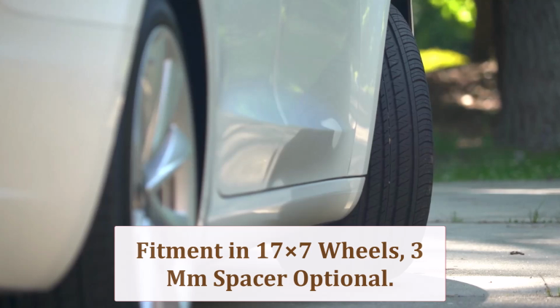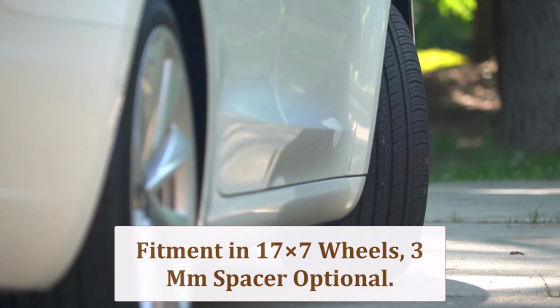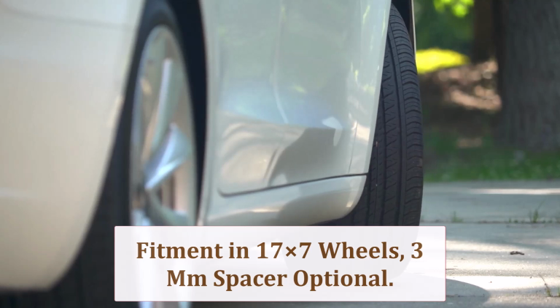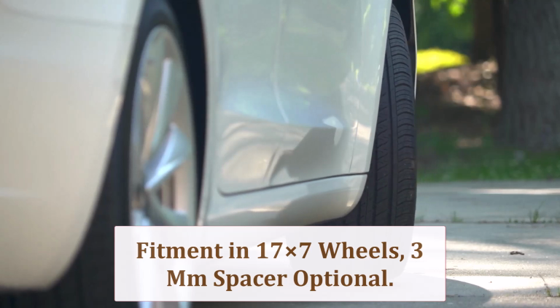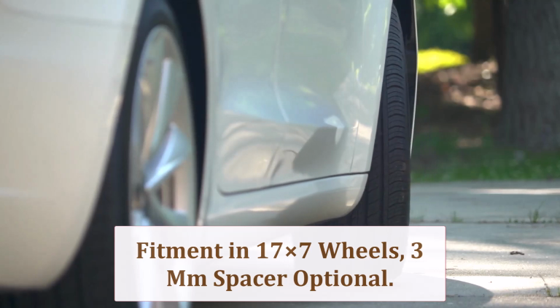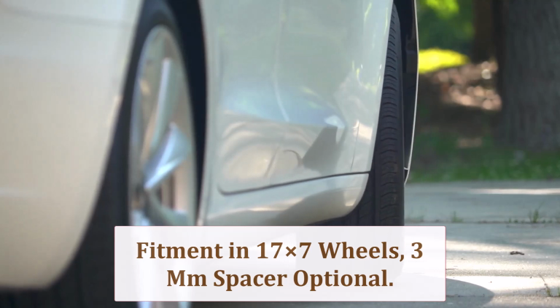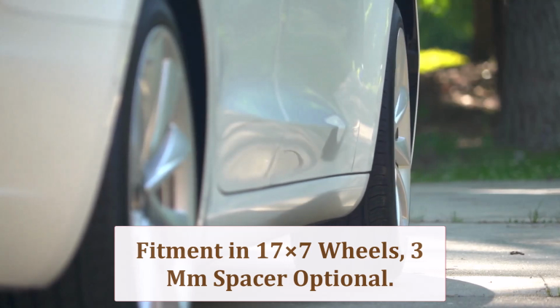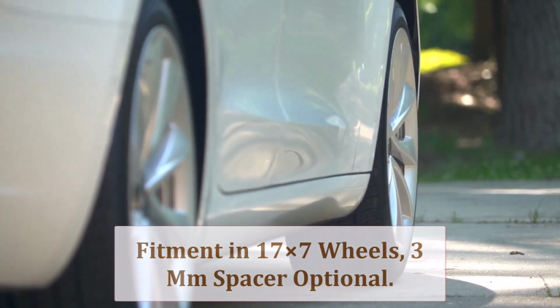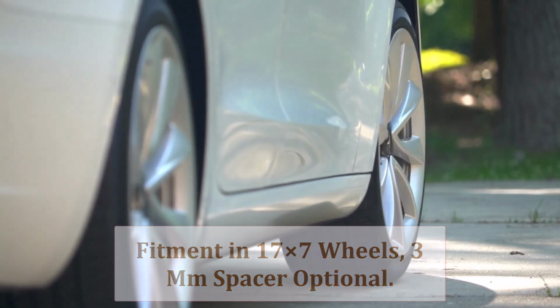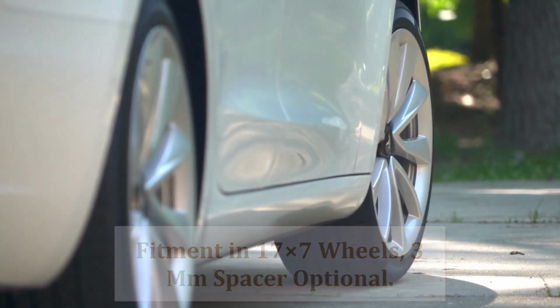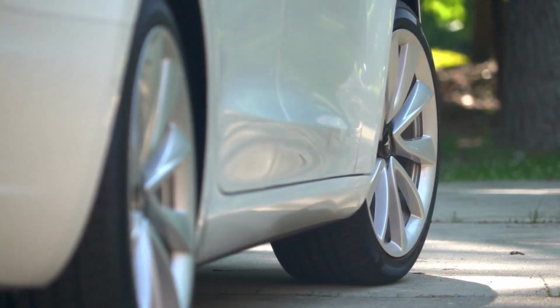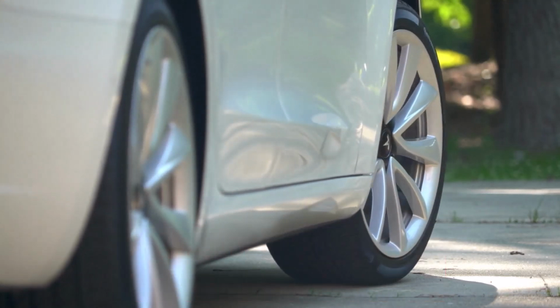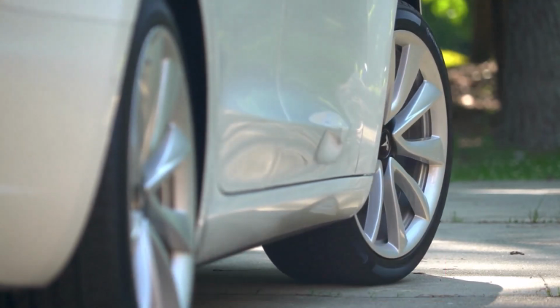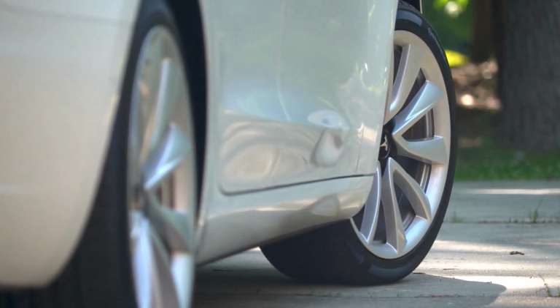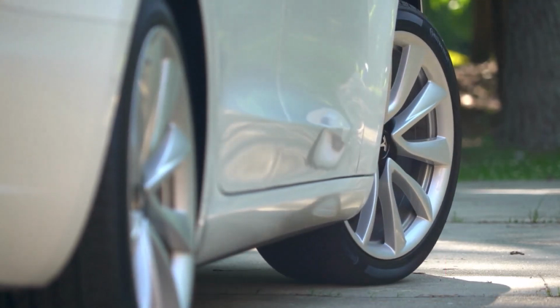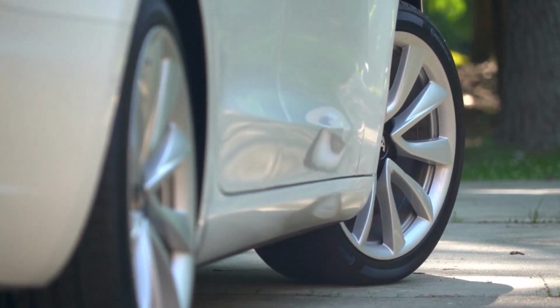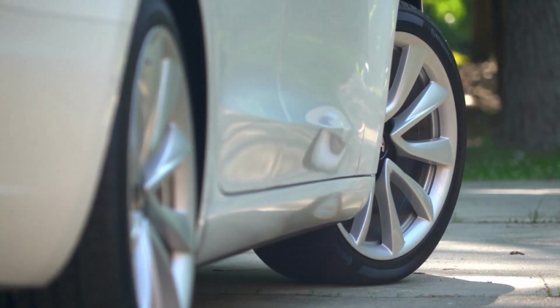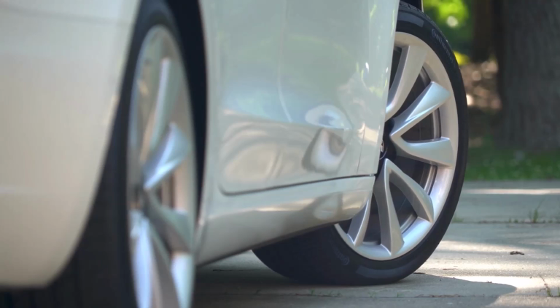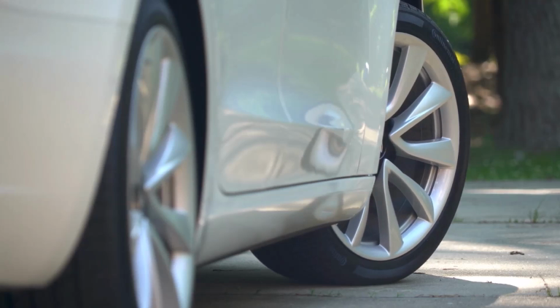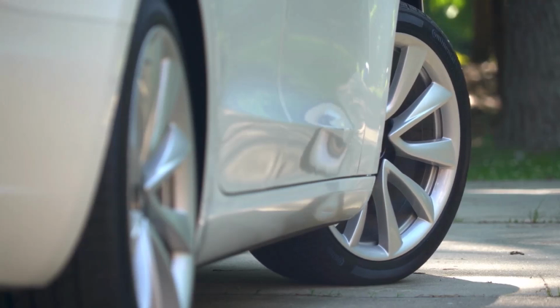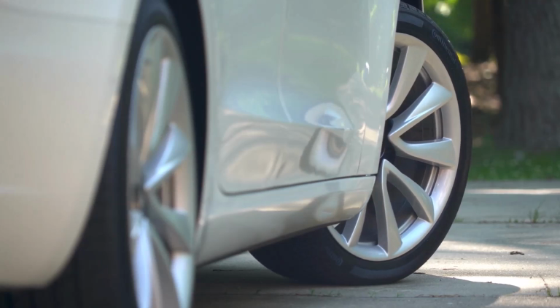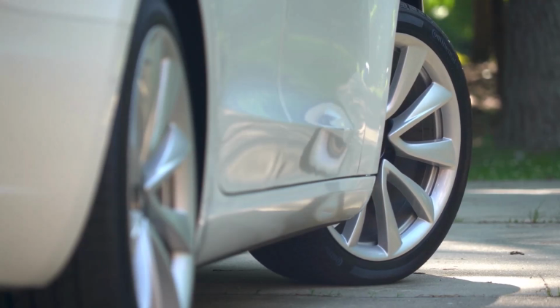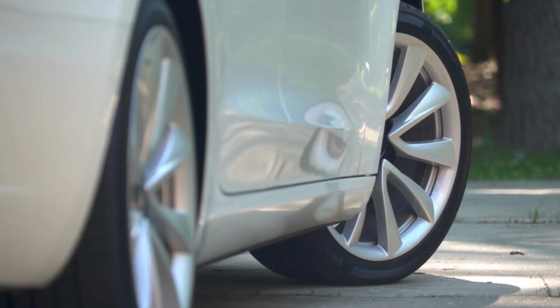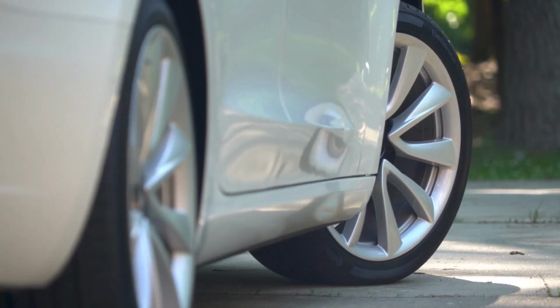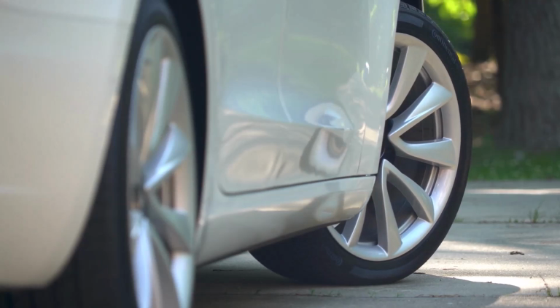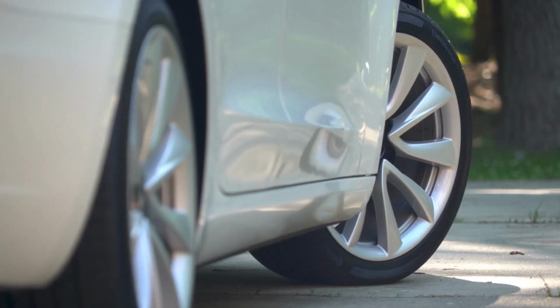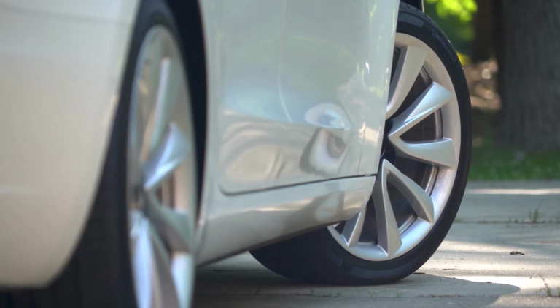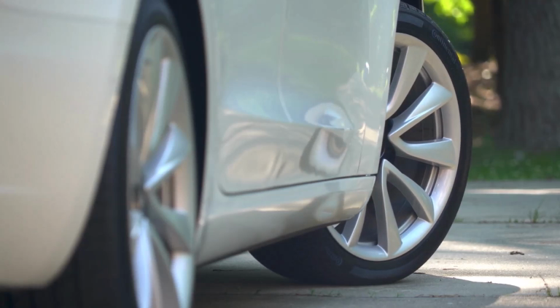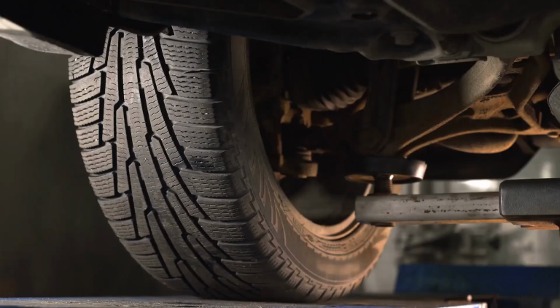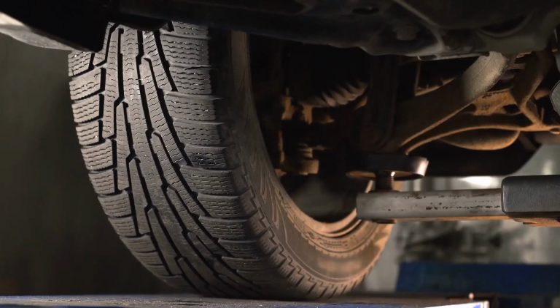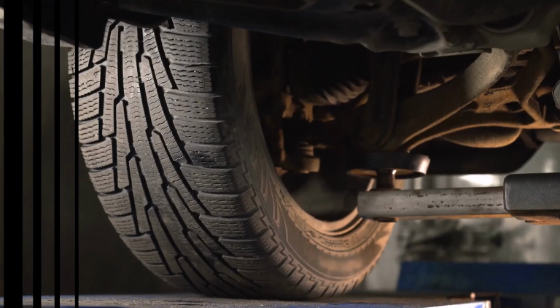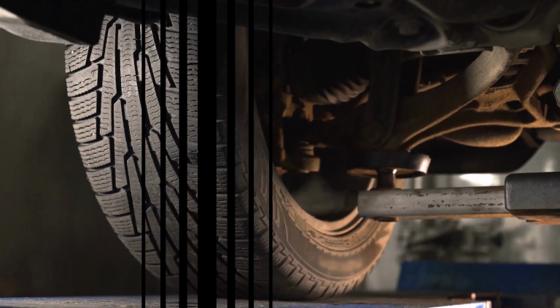If clearance is tight, a 3mm hub-centric spacer or a quick plastic trim resolves rubbing. Remember to re-torque the lugs after 50 break-in miles.